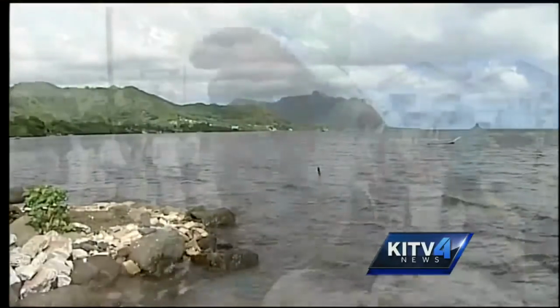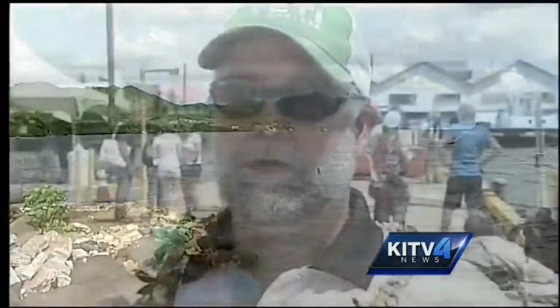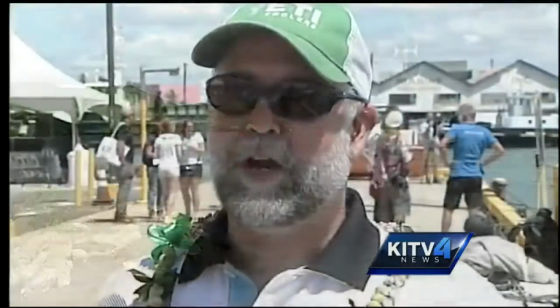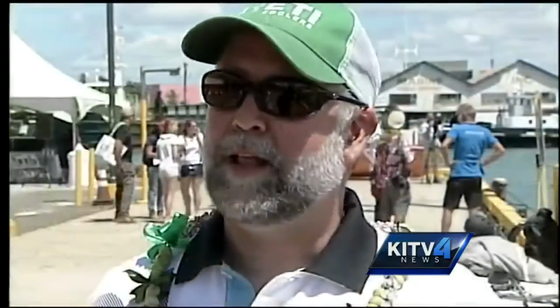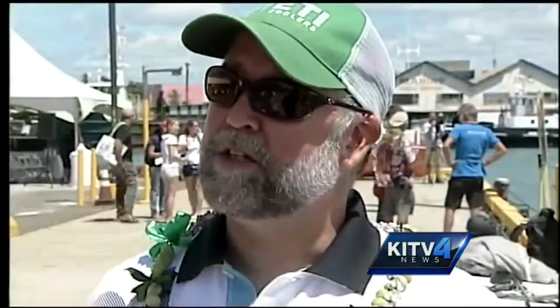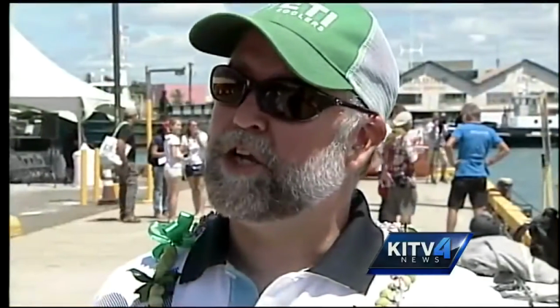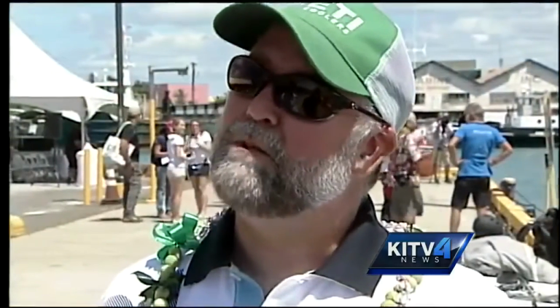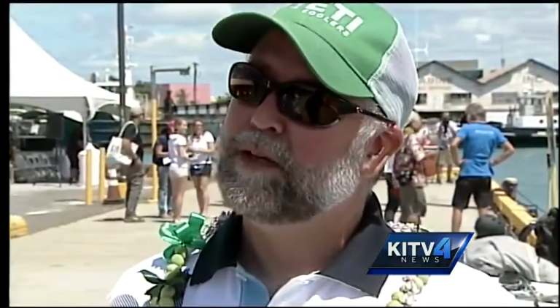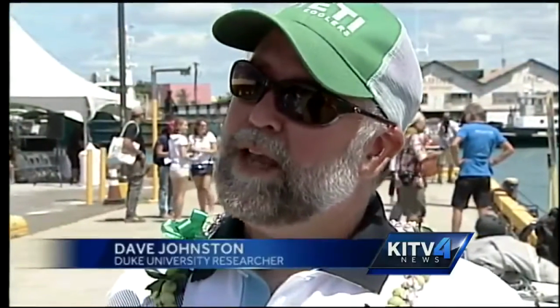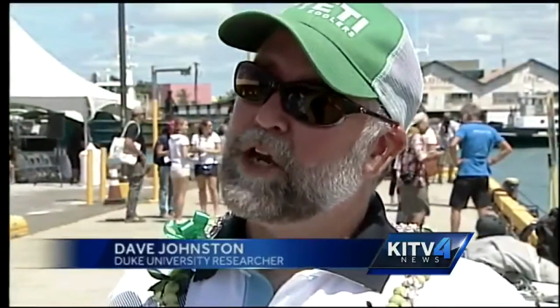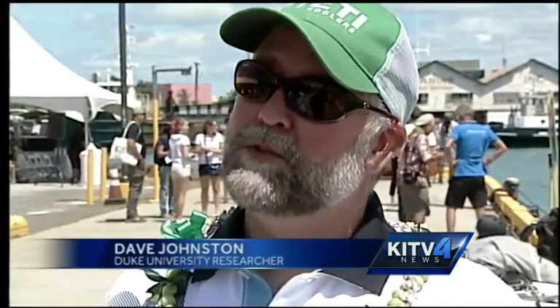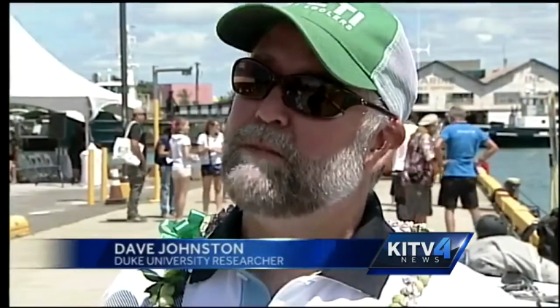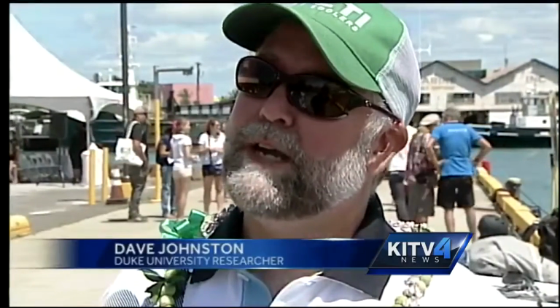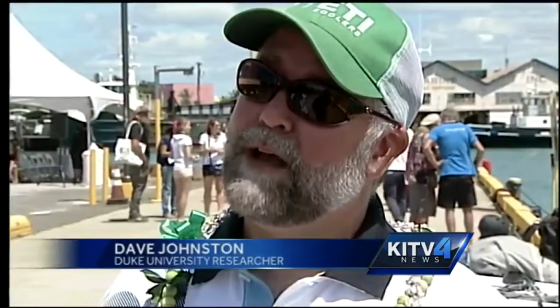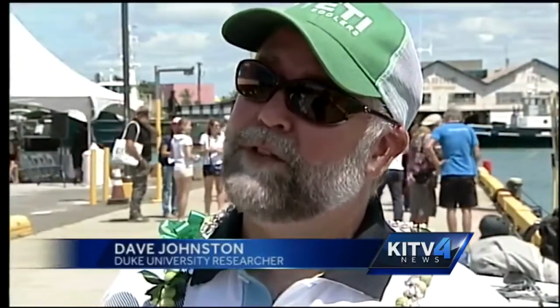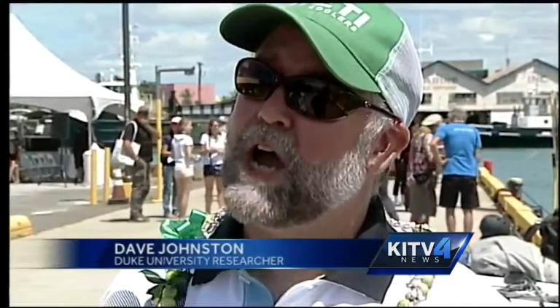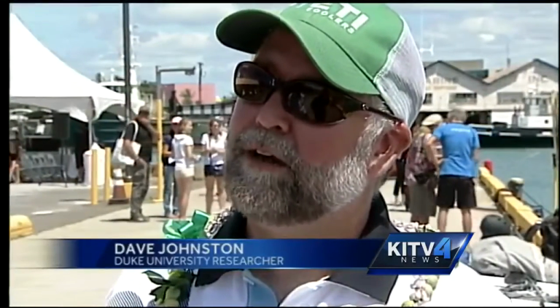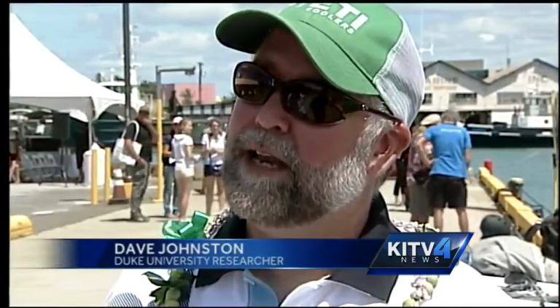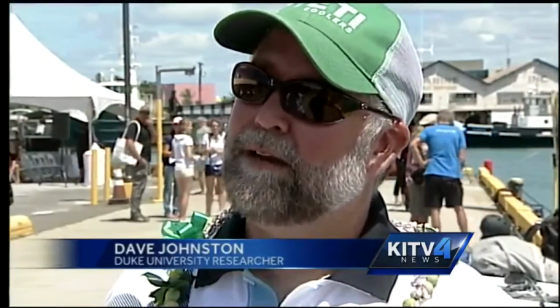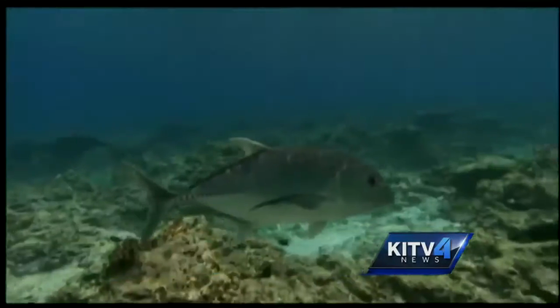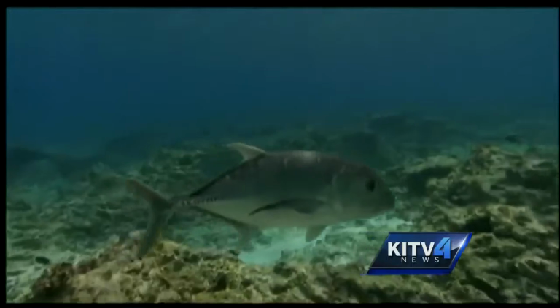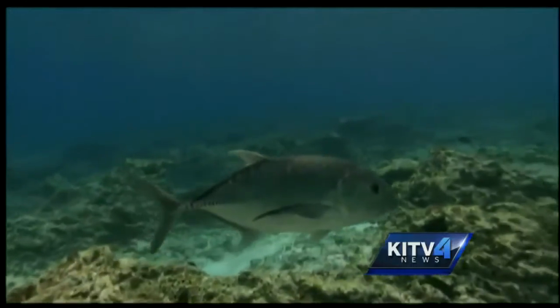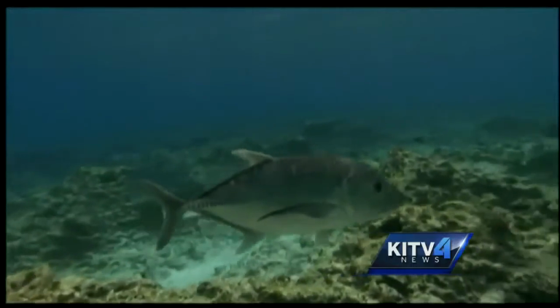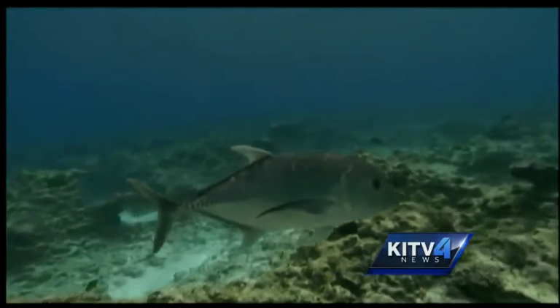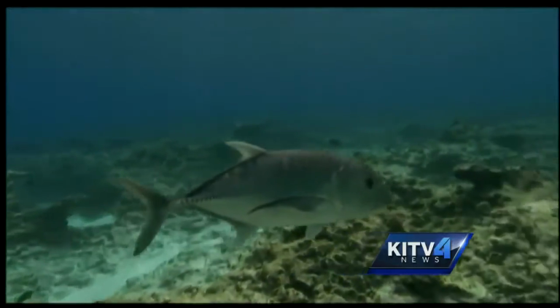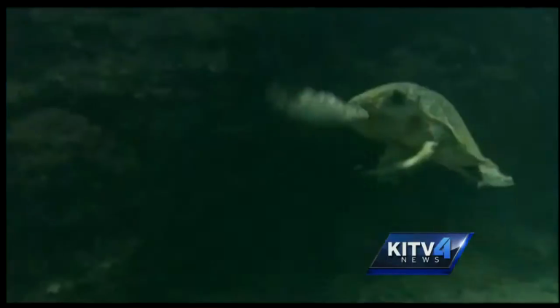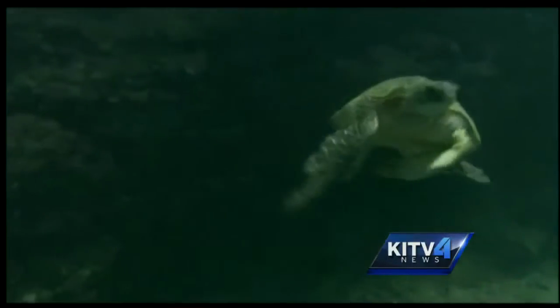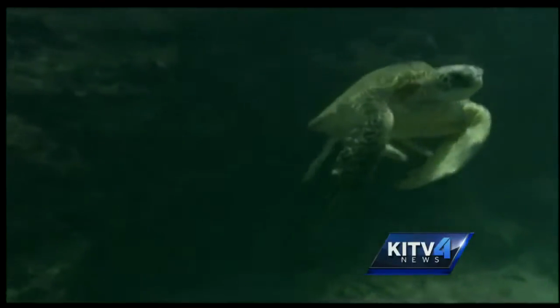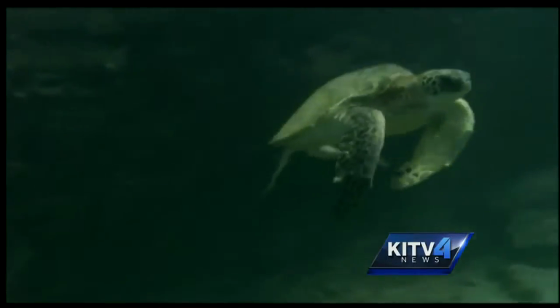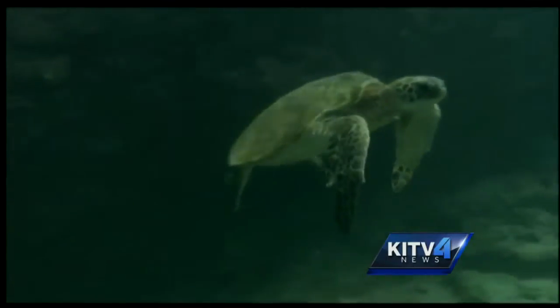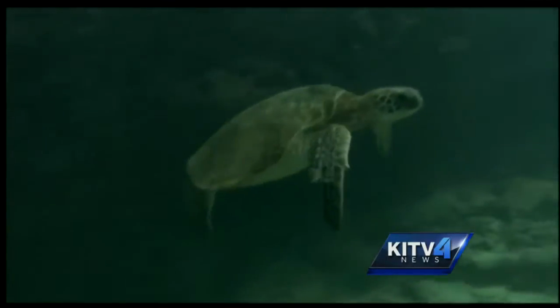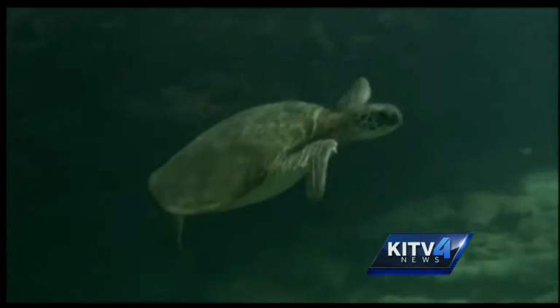The Hawaiian archipelago is like a comb — it combs the debris out of the gyre and collects it. And it's a problem for all sorts of wildlife.